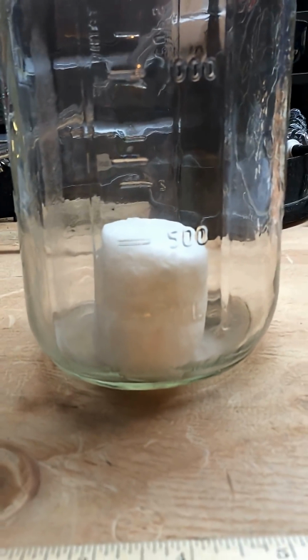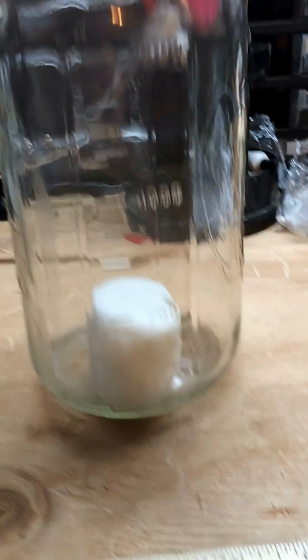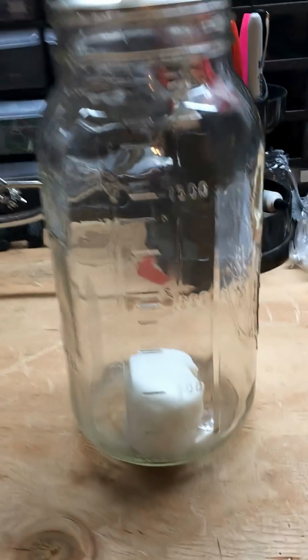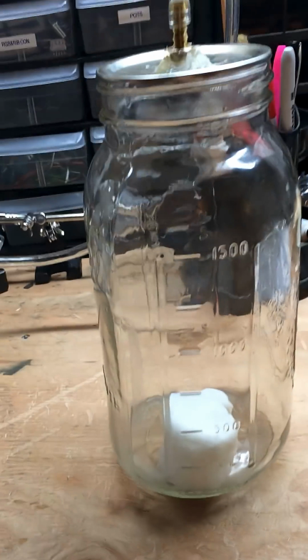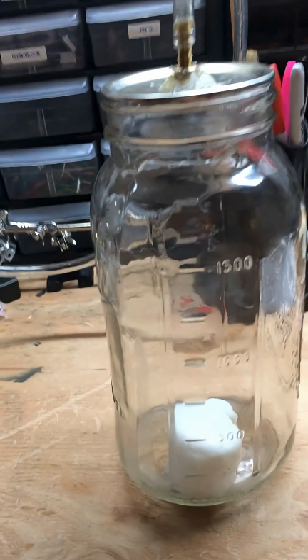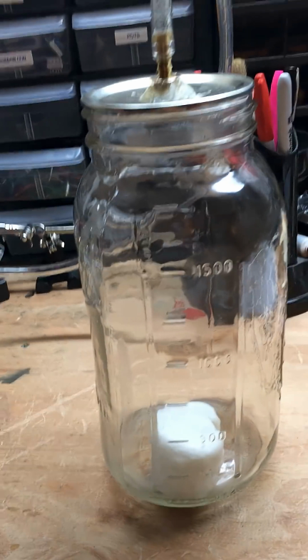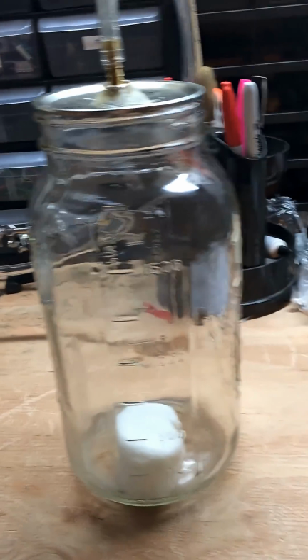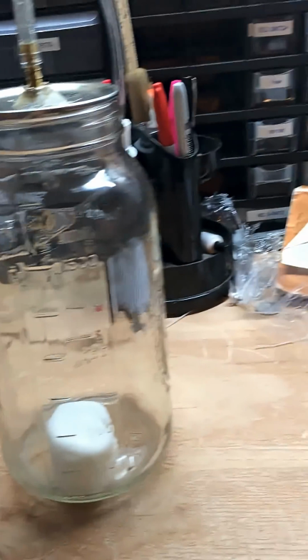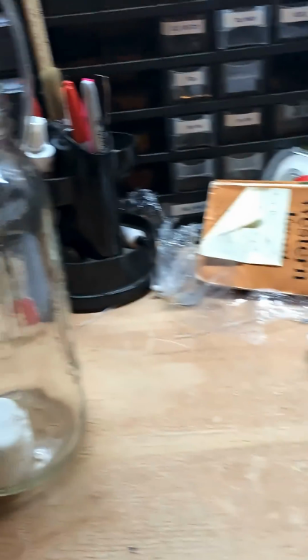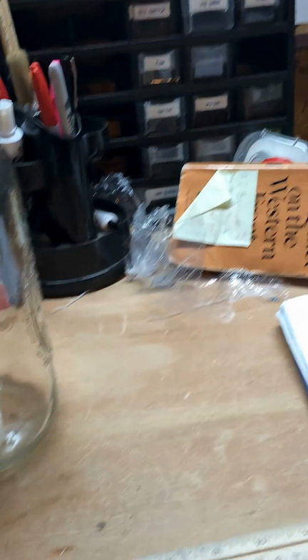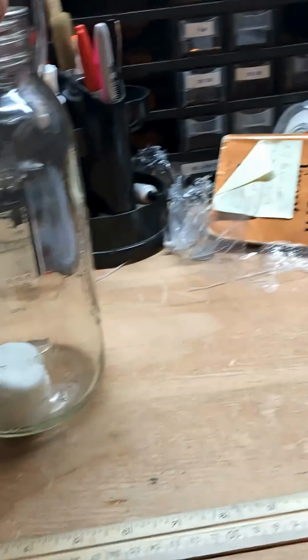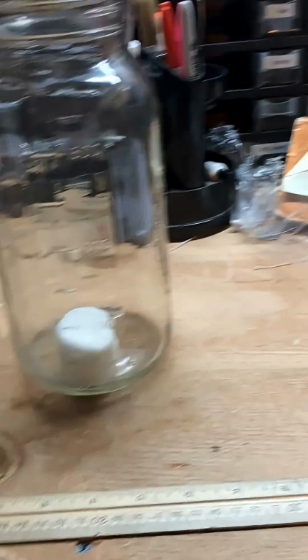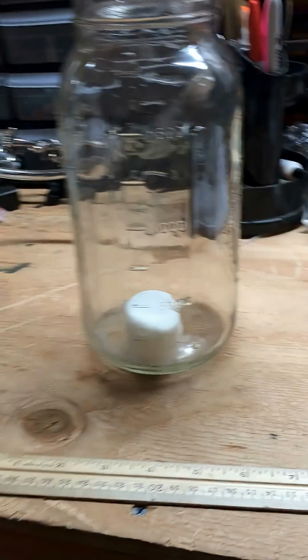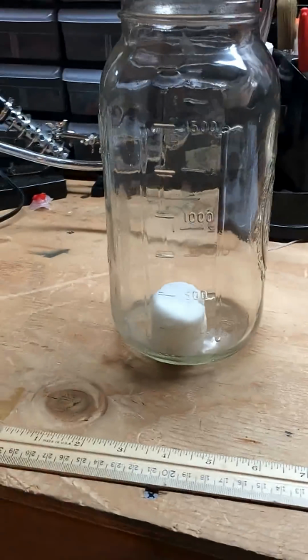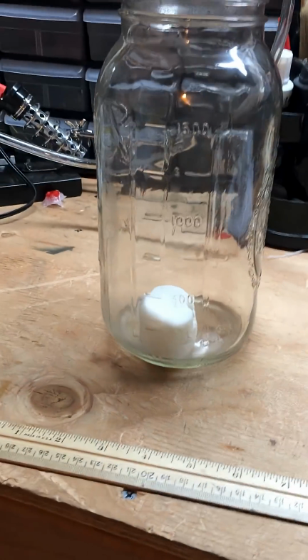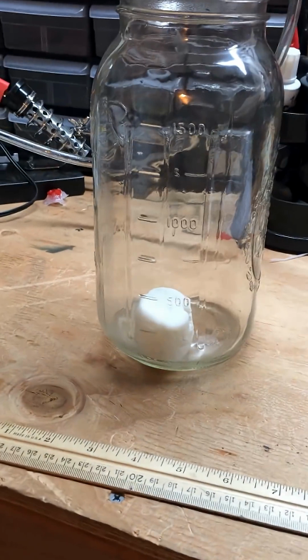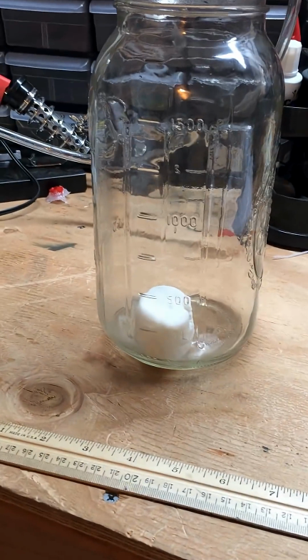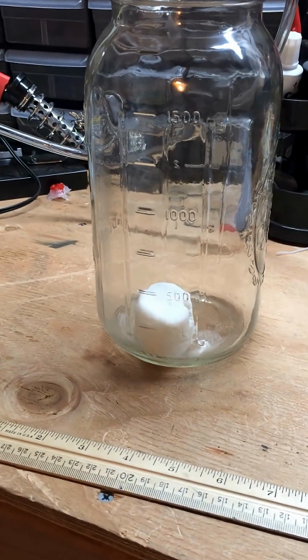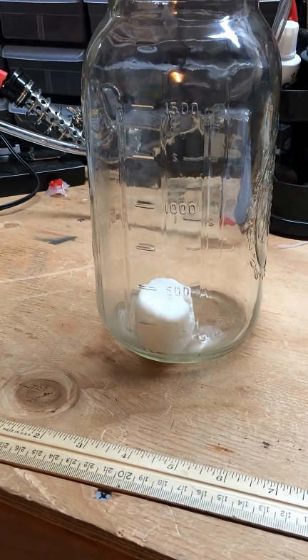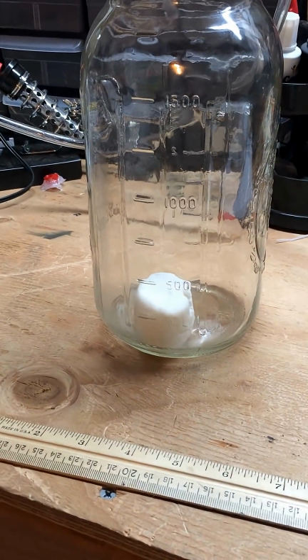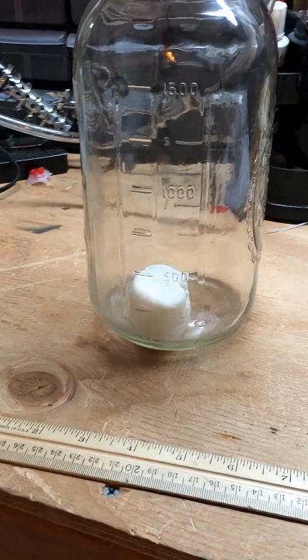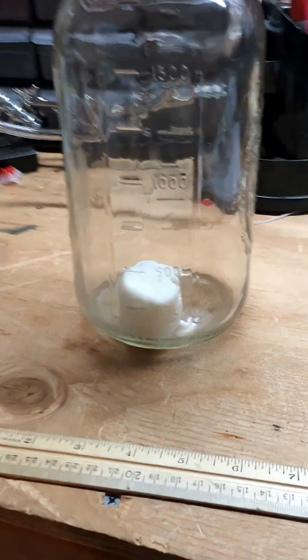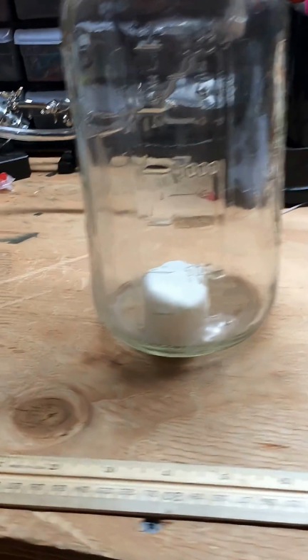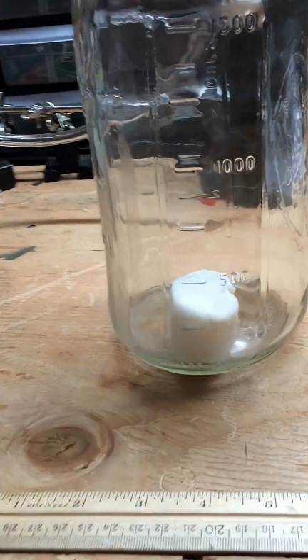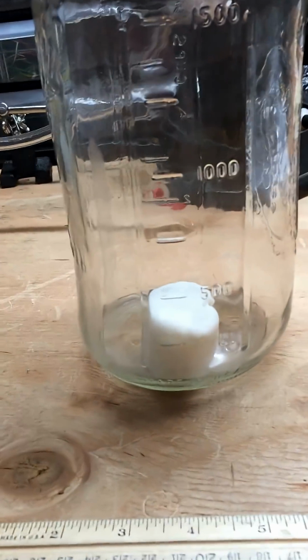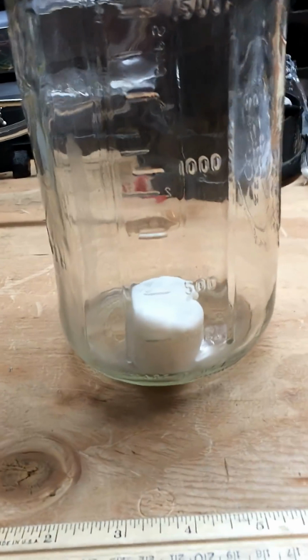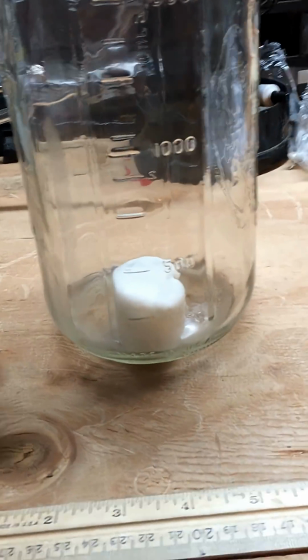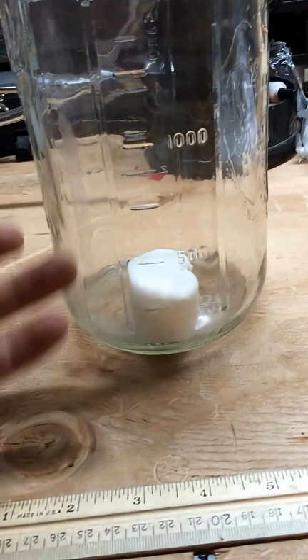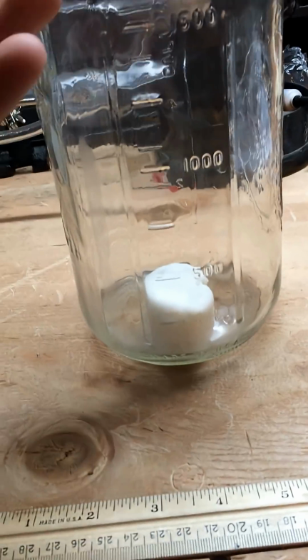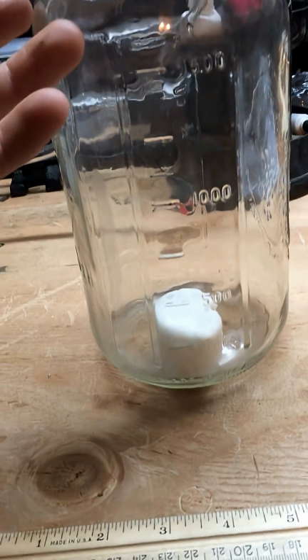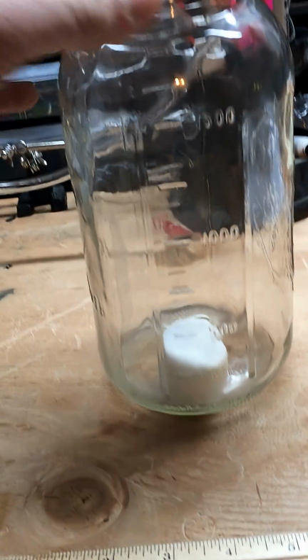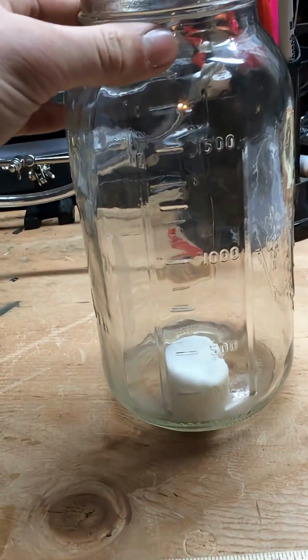So as you can see, that marshmallow got very big very fast, and the reason for that is as you suck all the air out of this chamber.